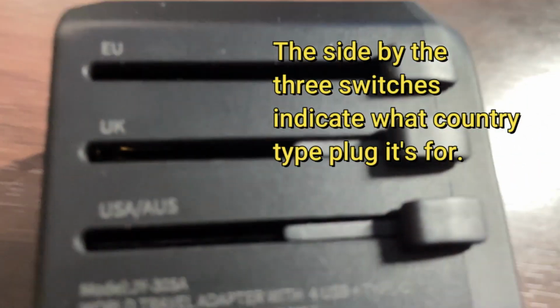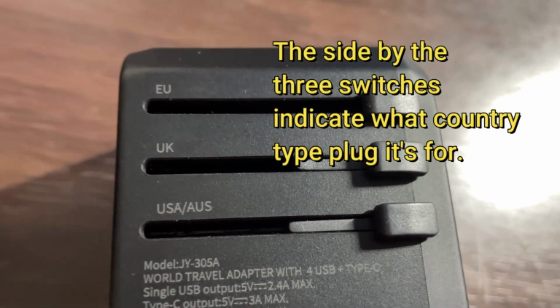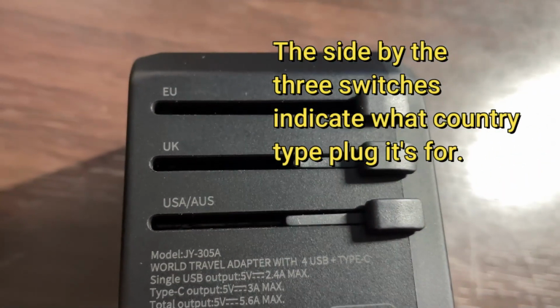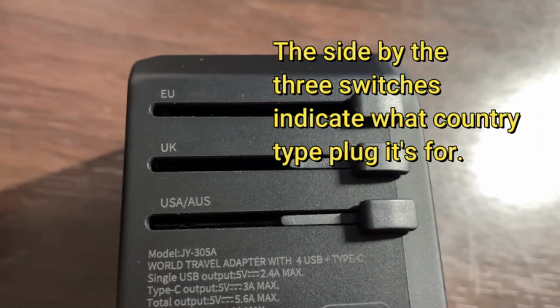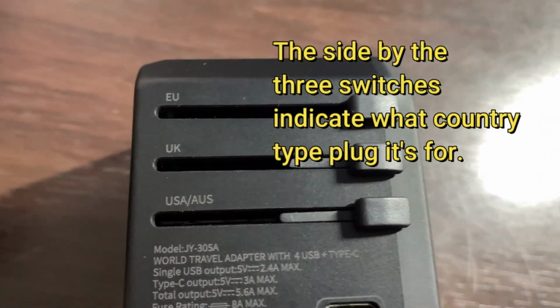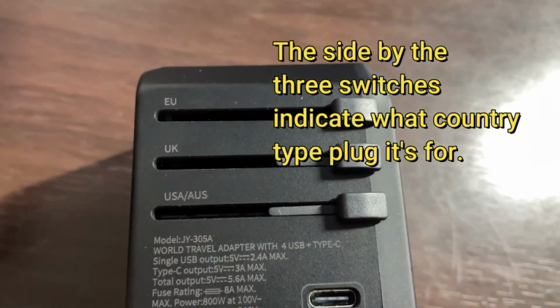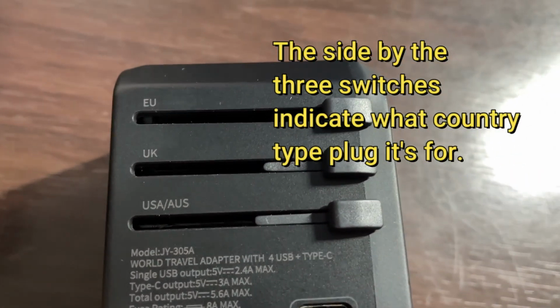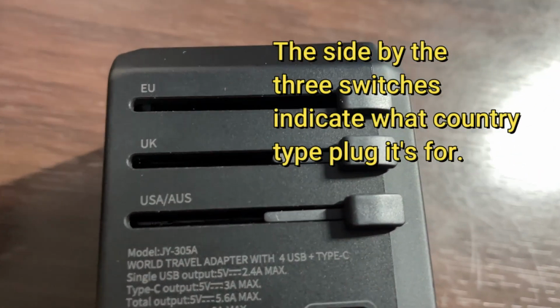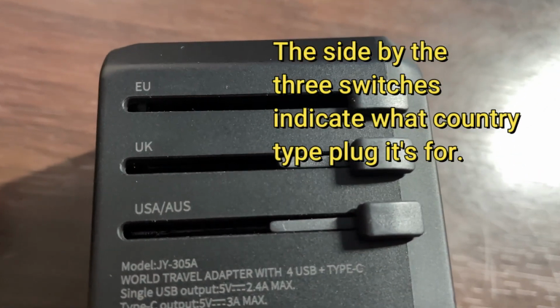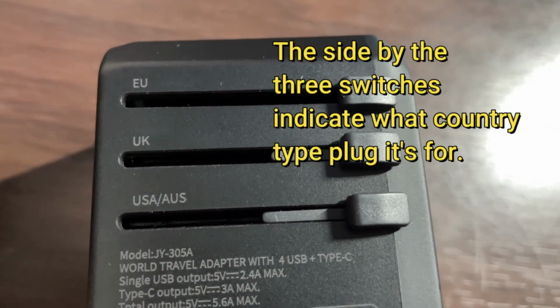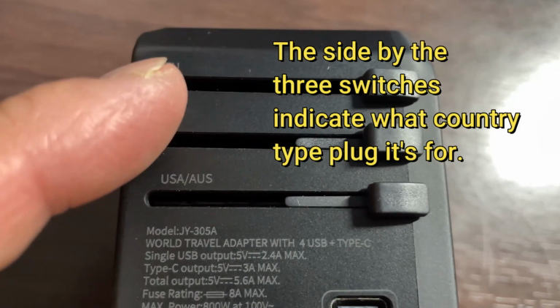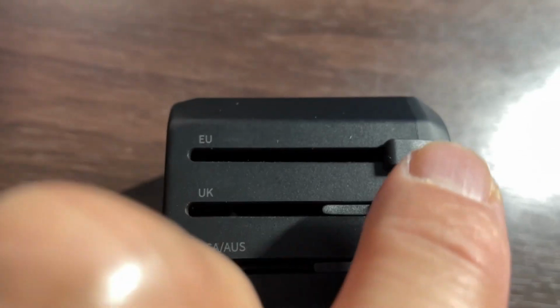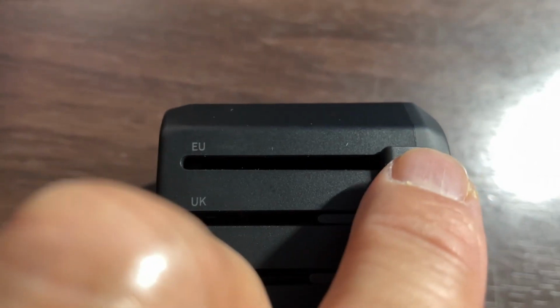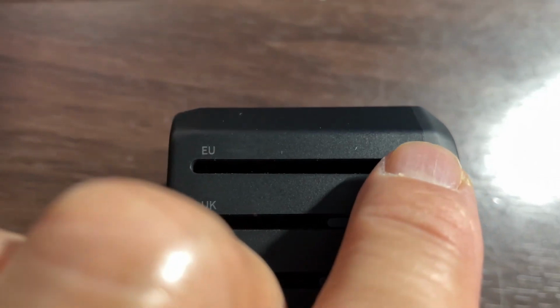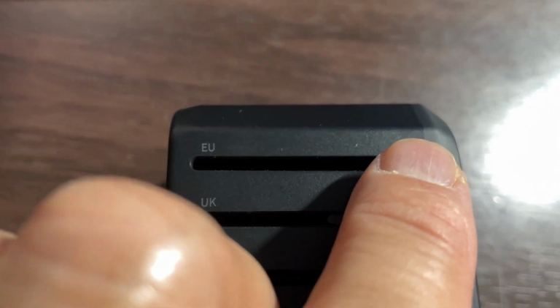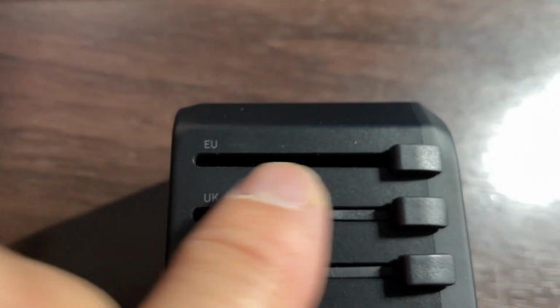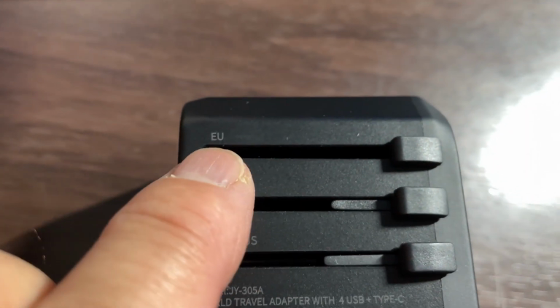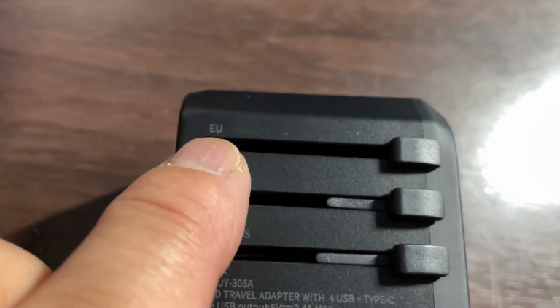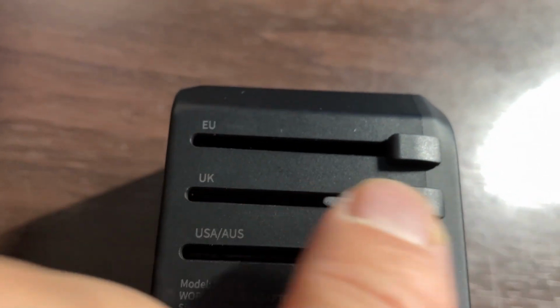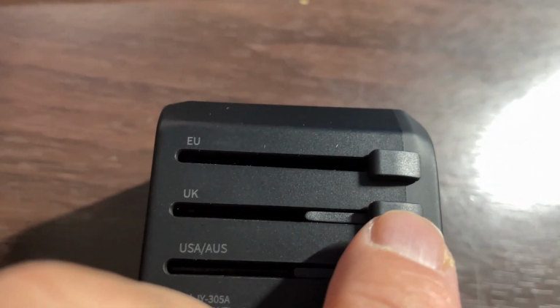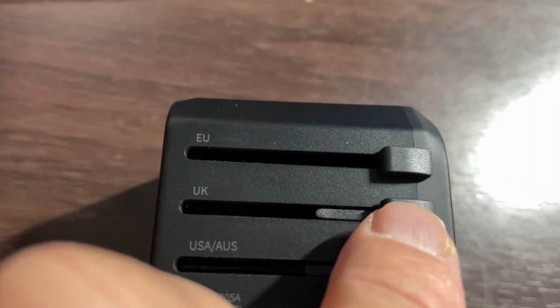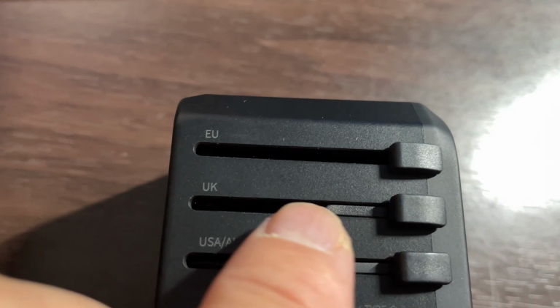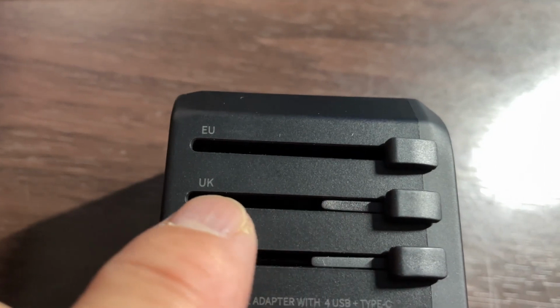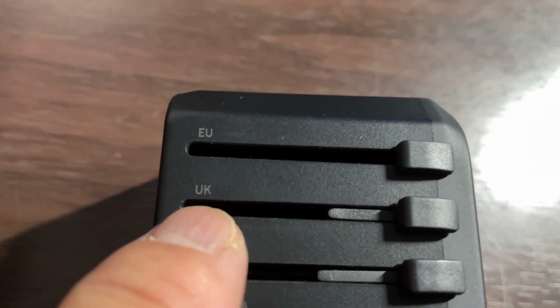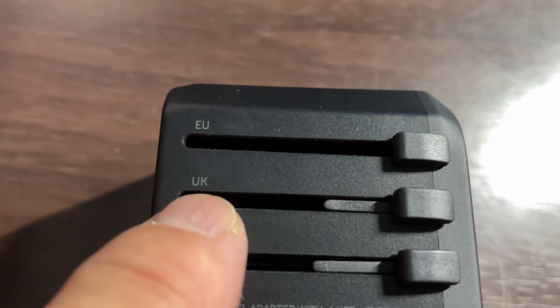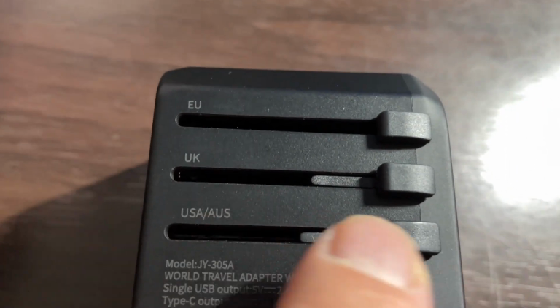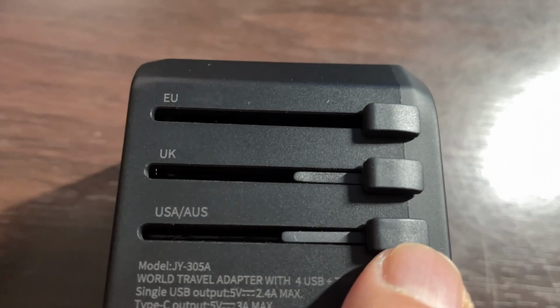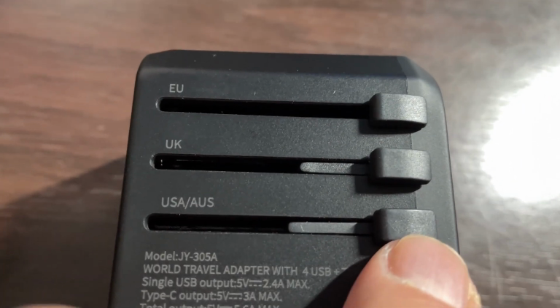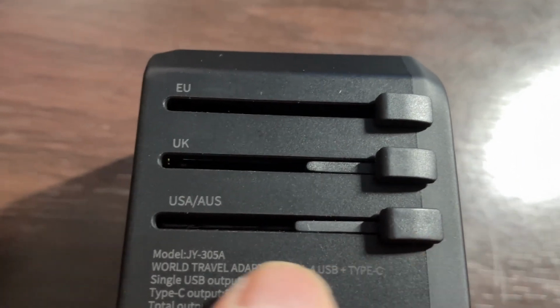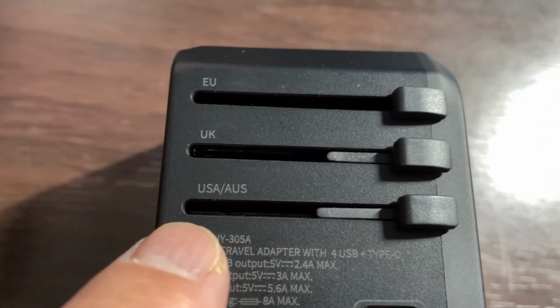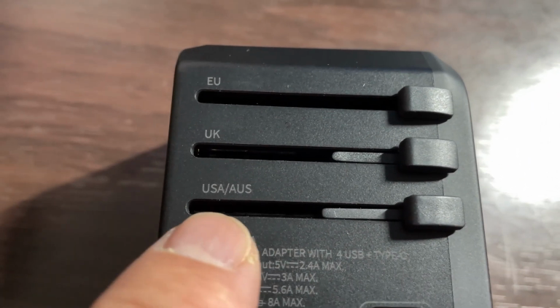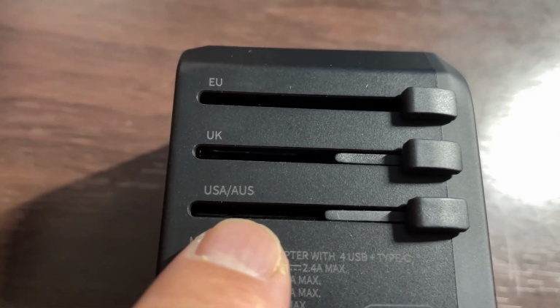See on the side, it's hard to see, but under light it tells you: the switch to the far end is for Europe, the middle switch is for the UK, and this switch is for USA and Australia.